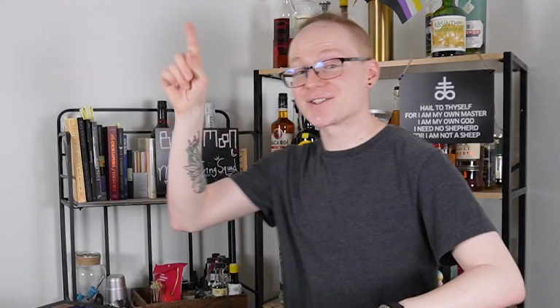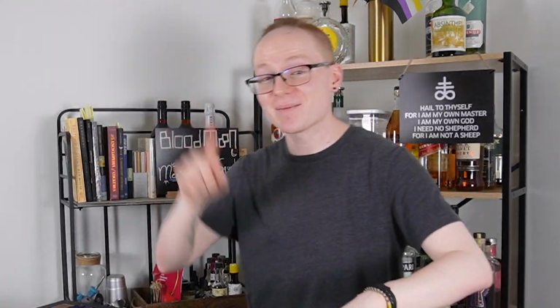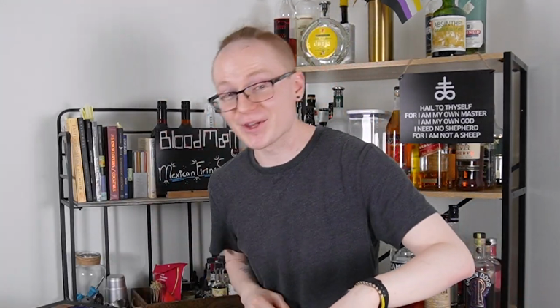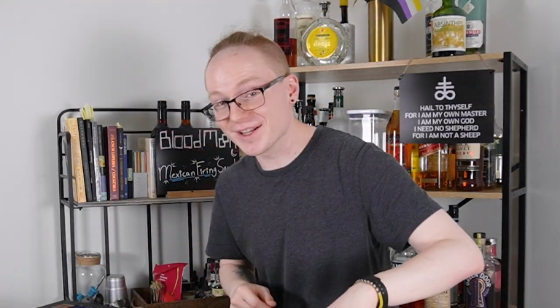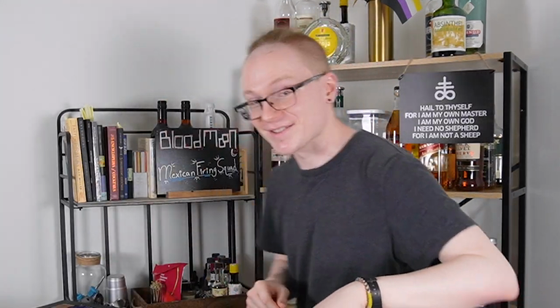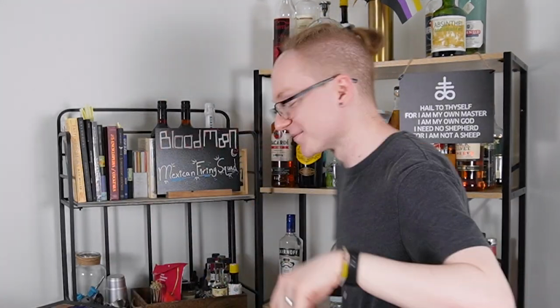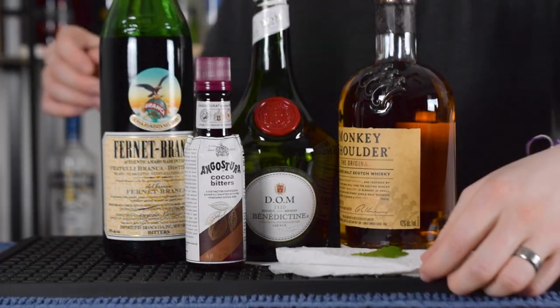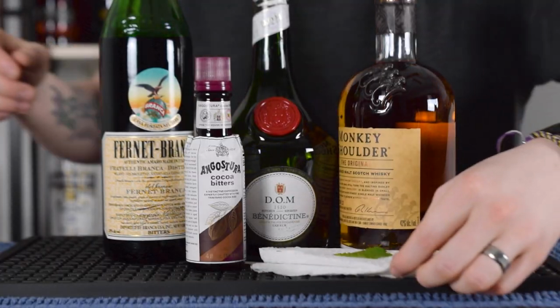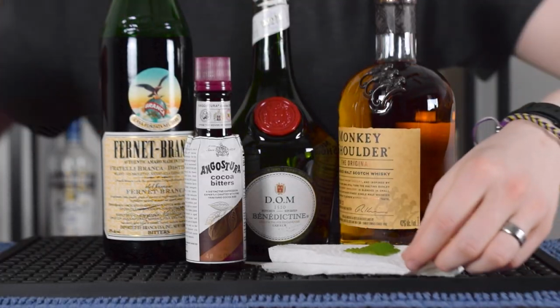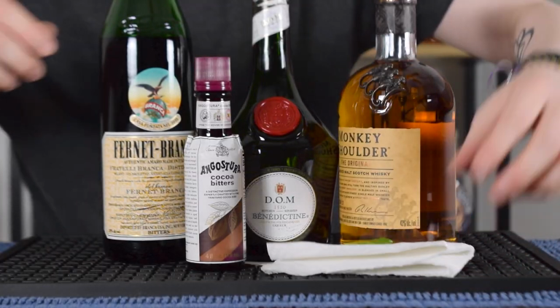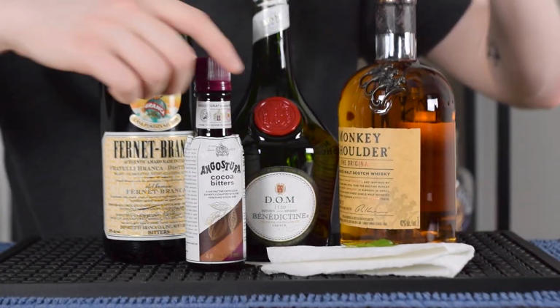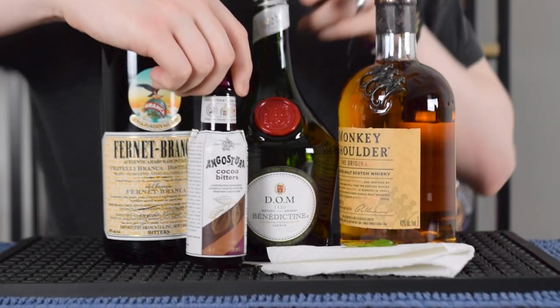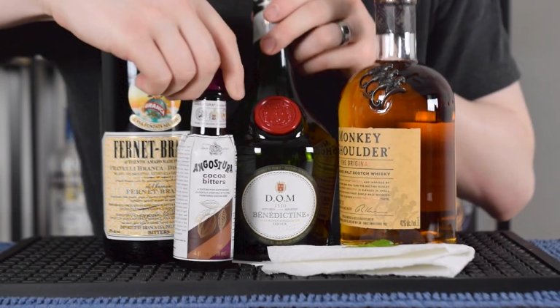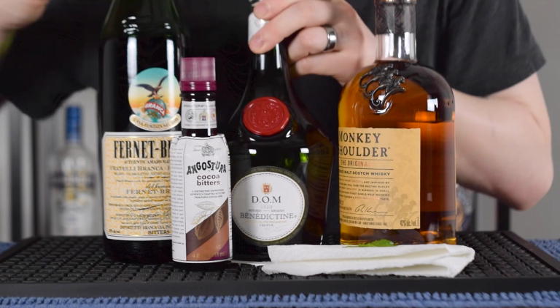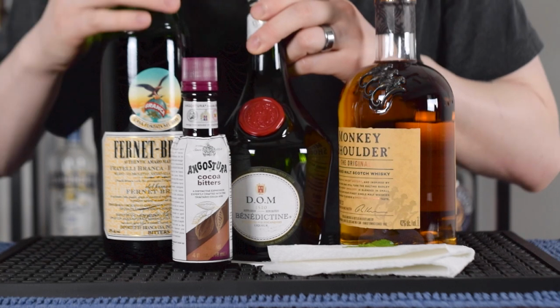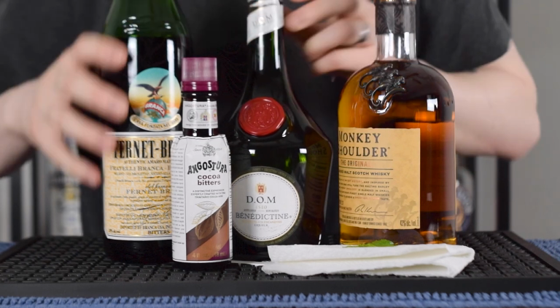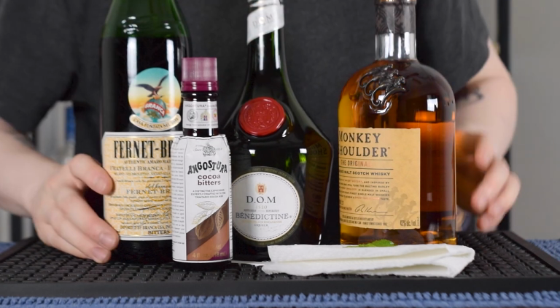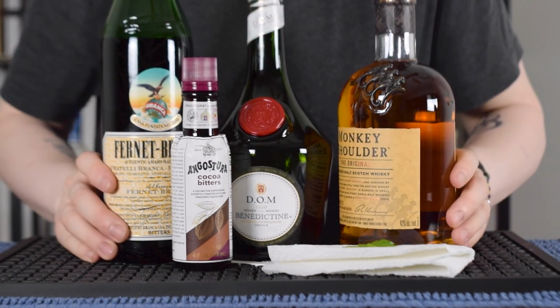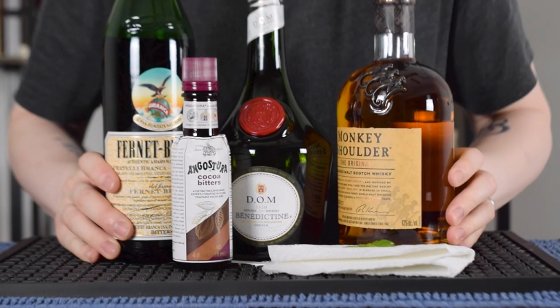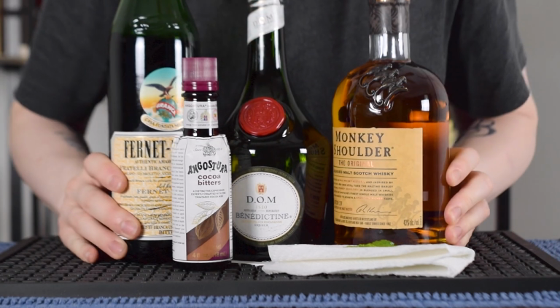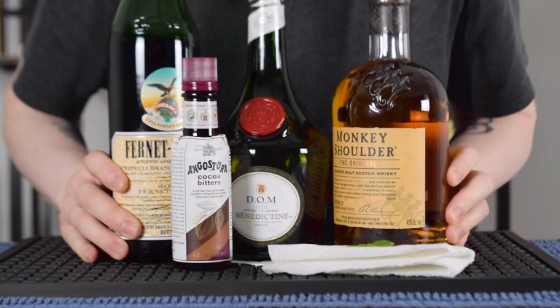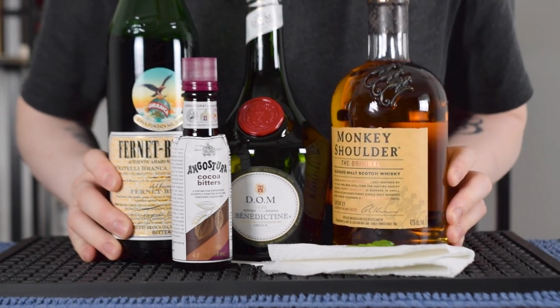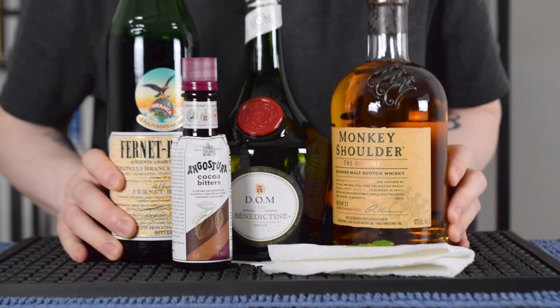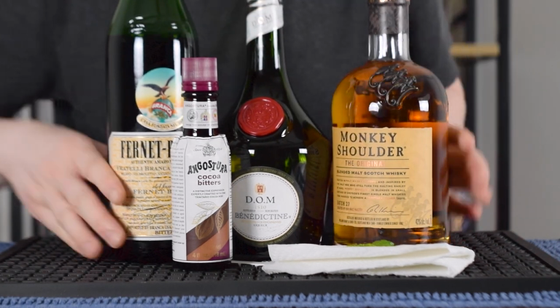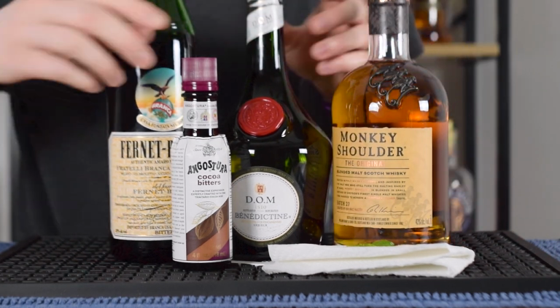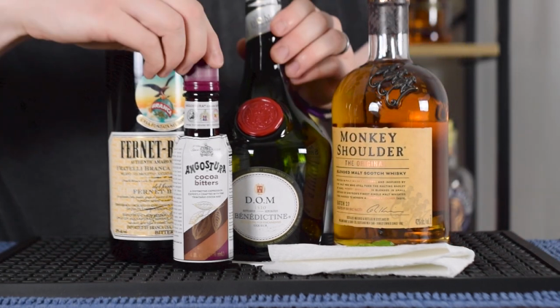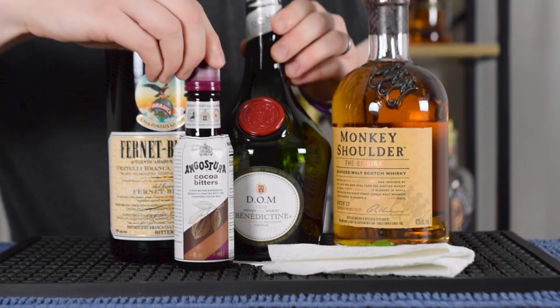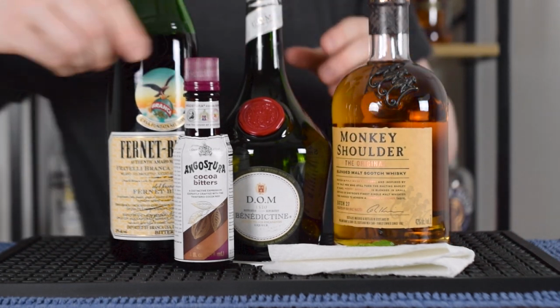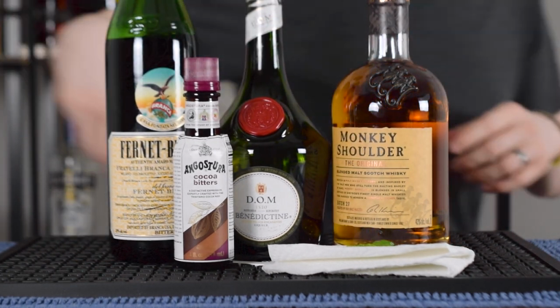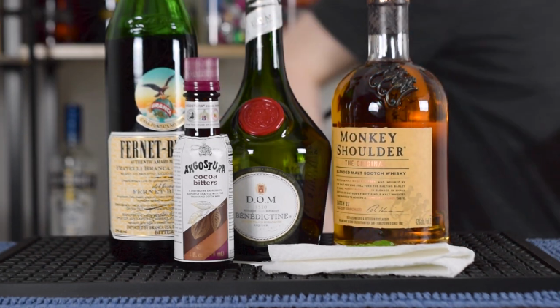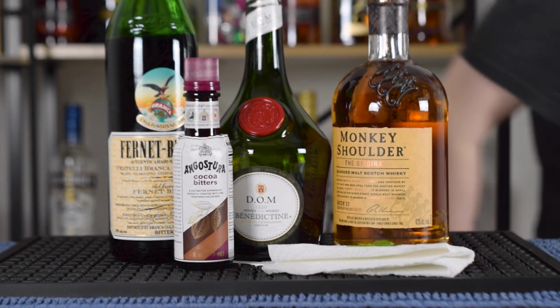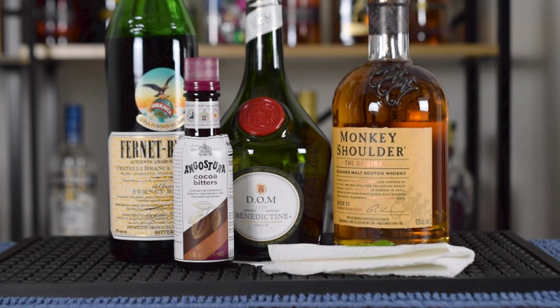Let's talk about the ingredients. For this cocktail, you're going to need blended scotch whiskey, benedictine, fernet branca, cocoa bitters, and for a garnish, a single mint leaf.